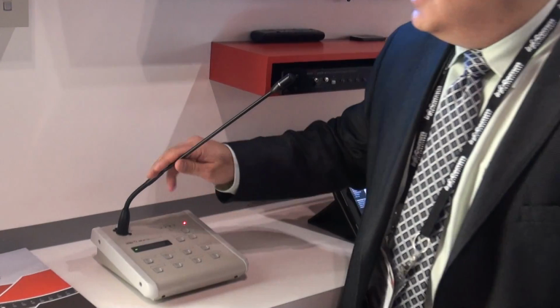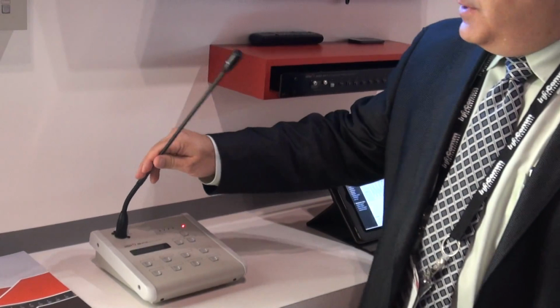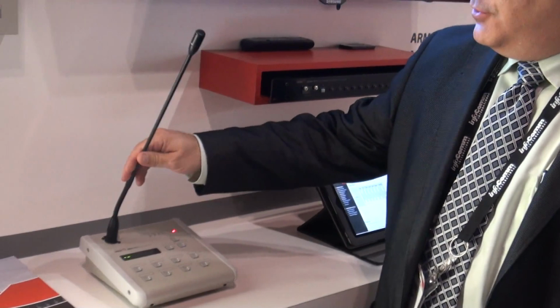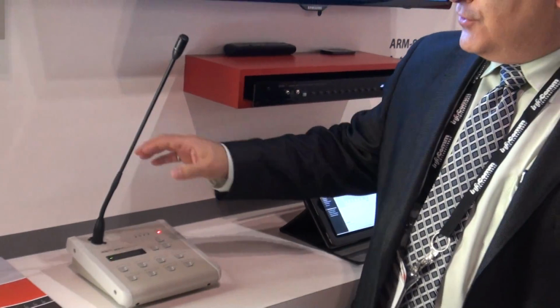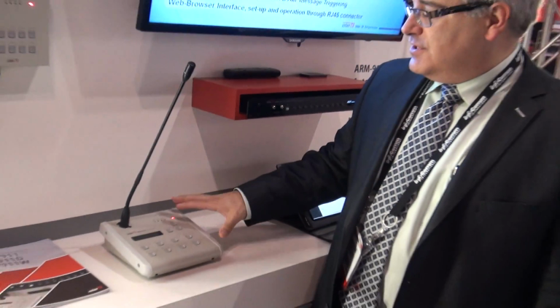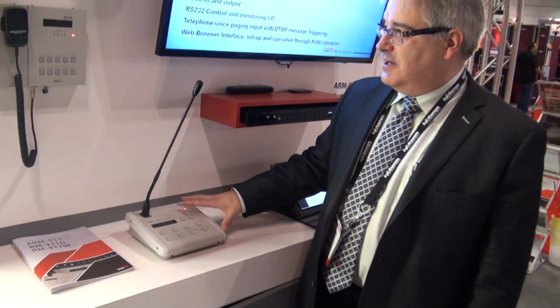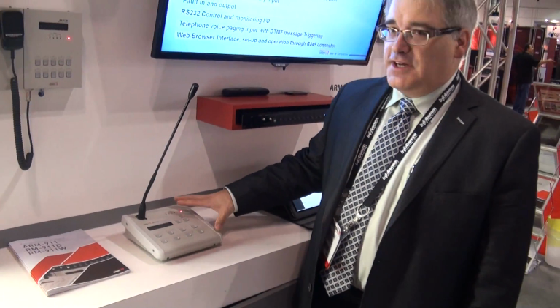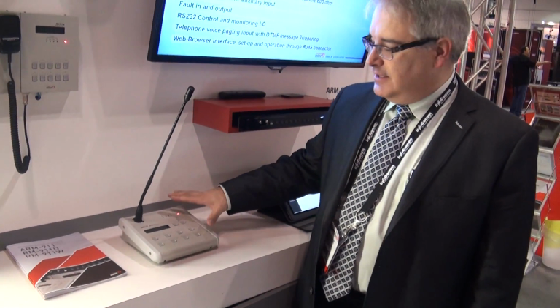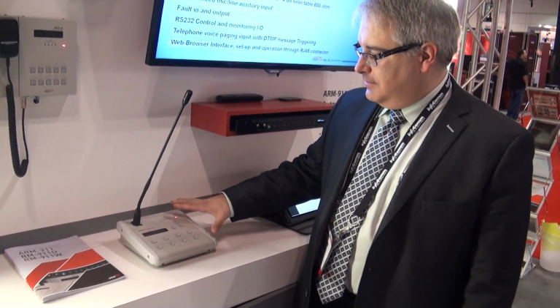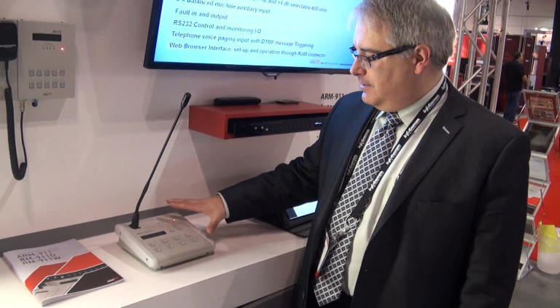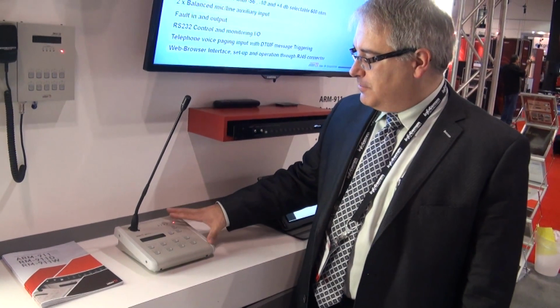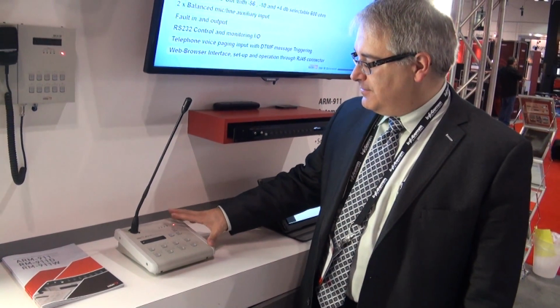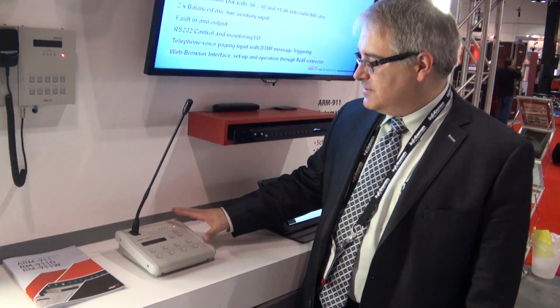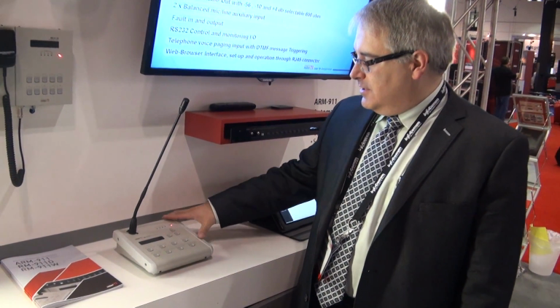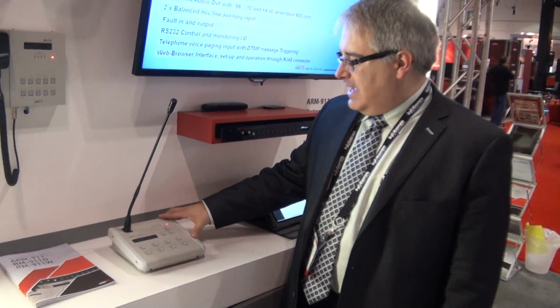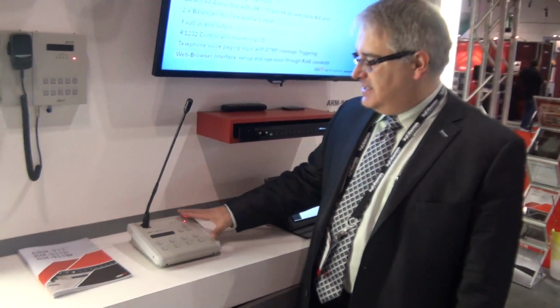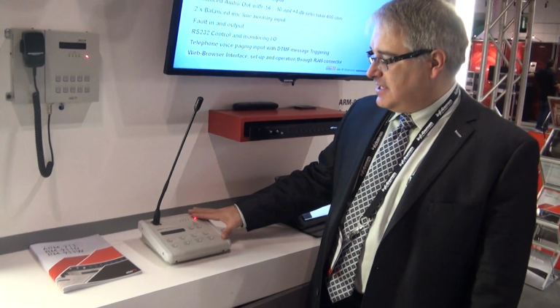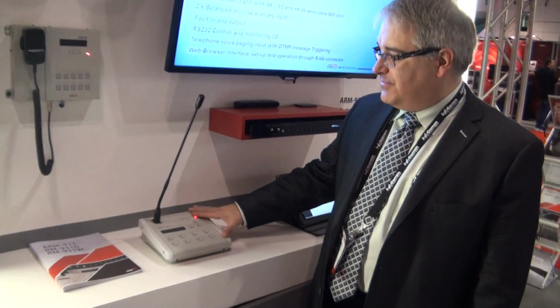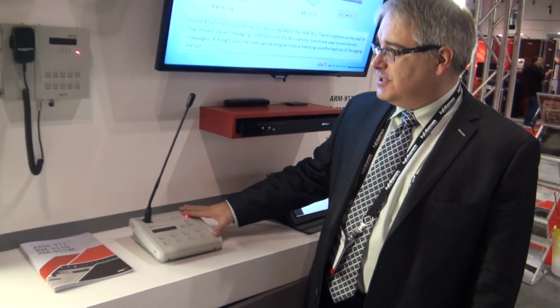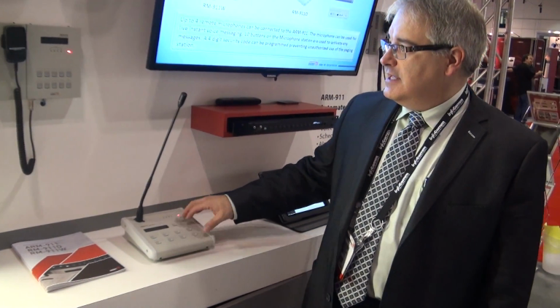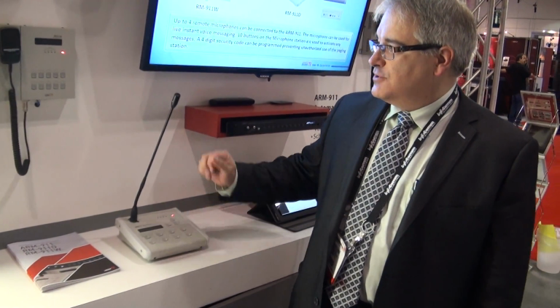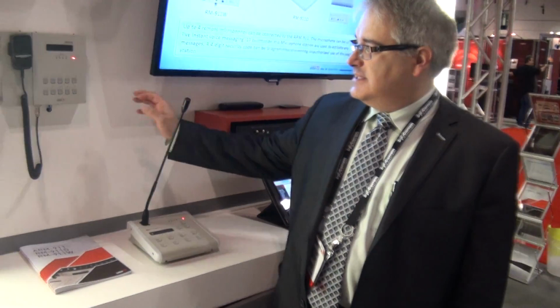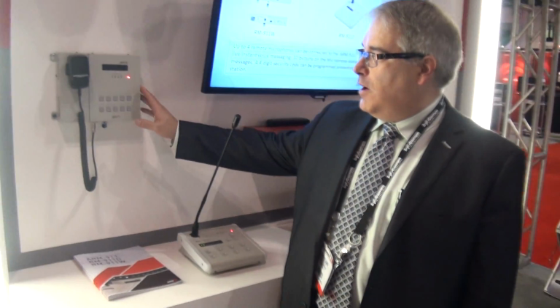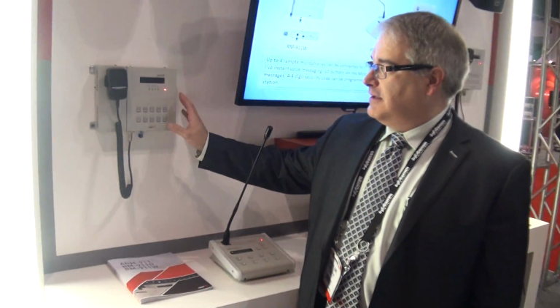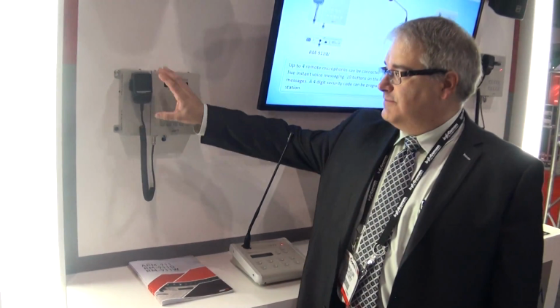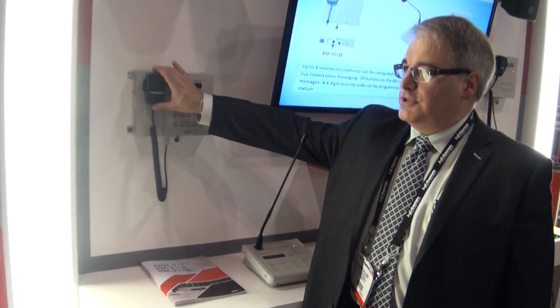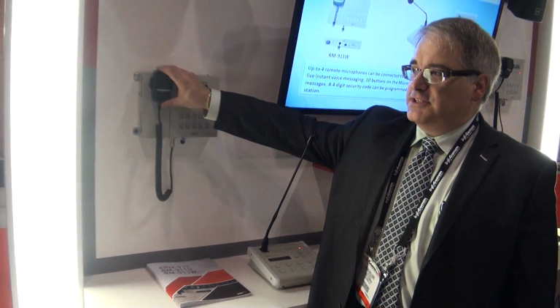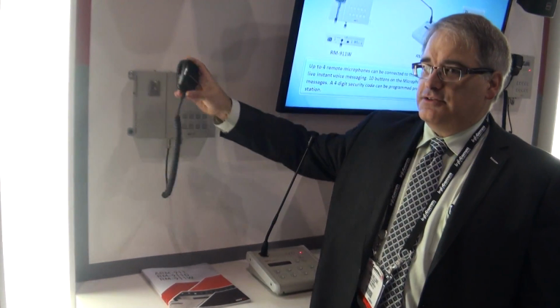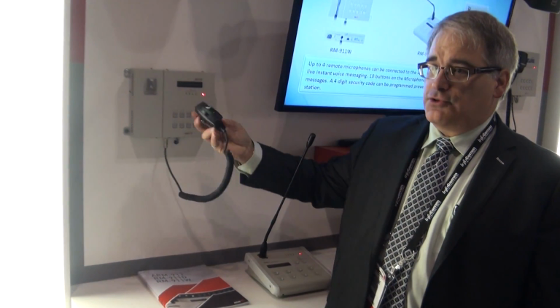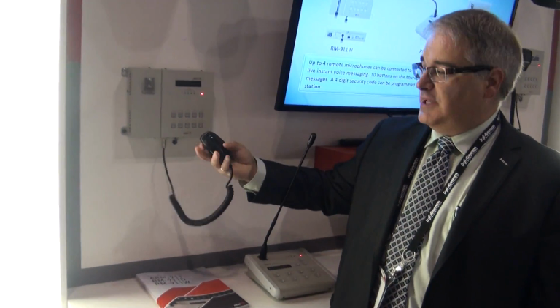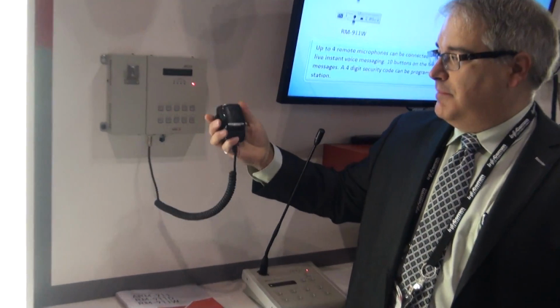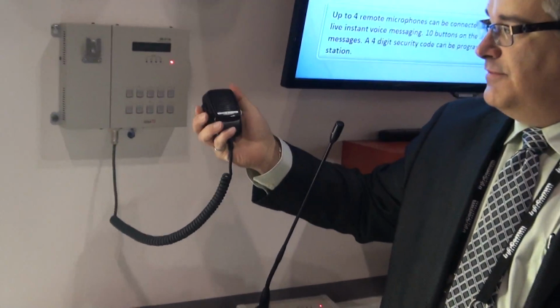We have two versions of remote microphones: we have the desktop version, as well as a wall-mounted version with a teardrop-type microphone.